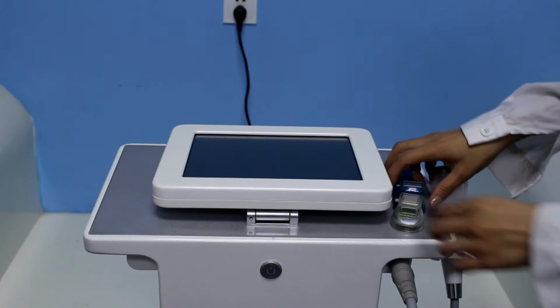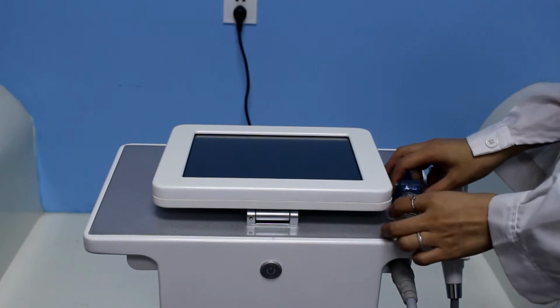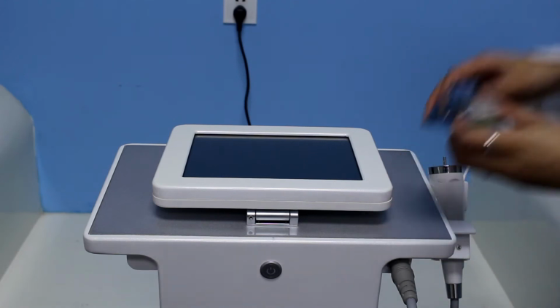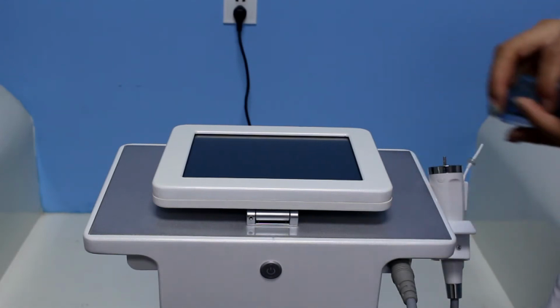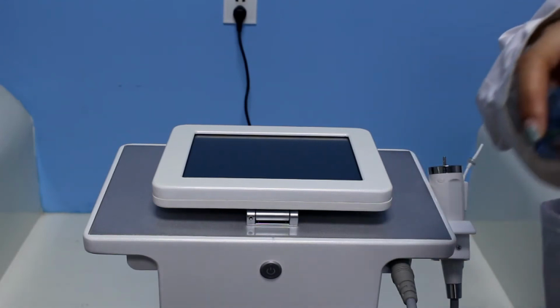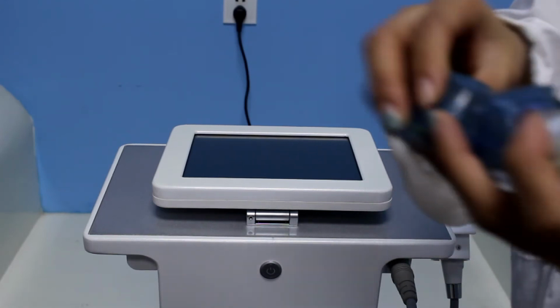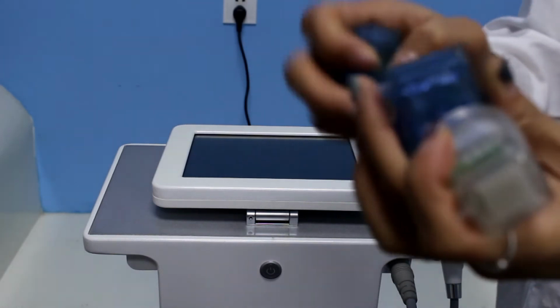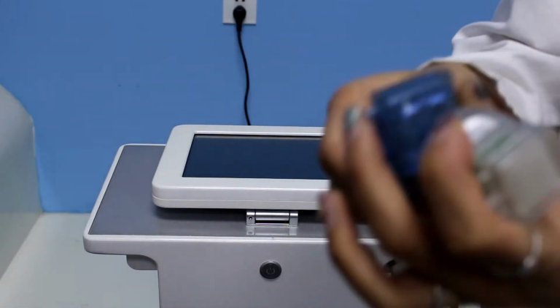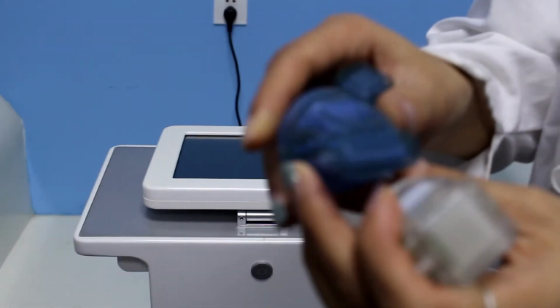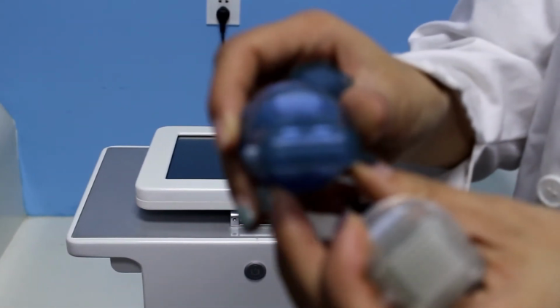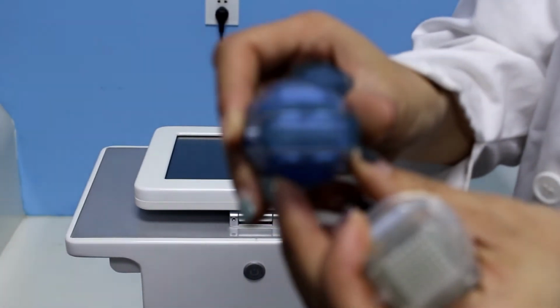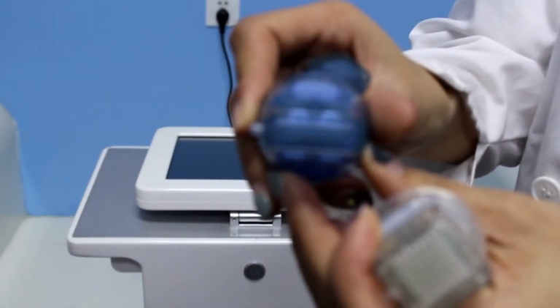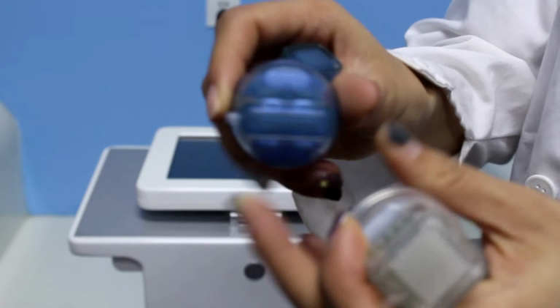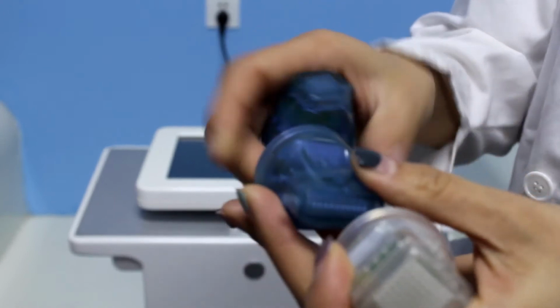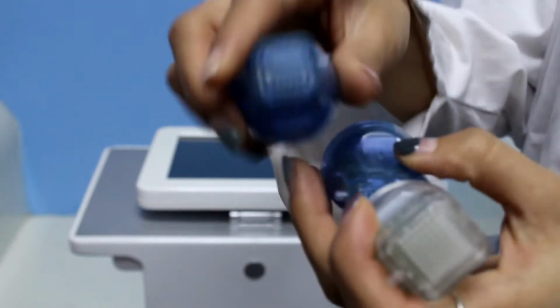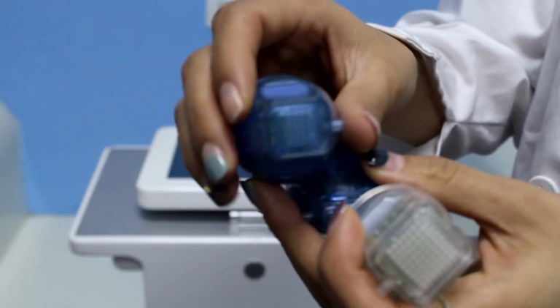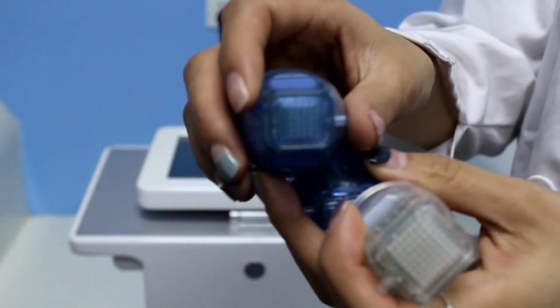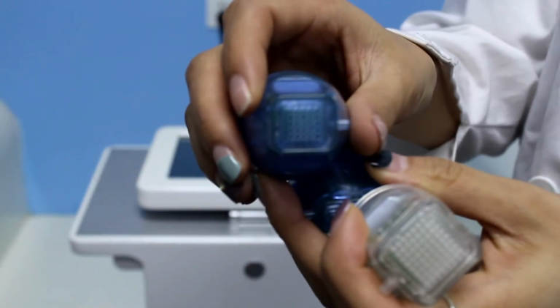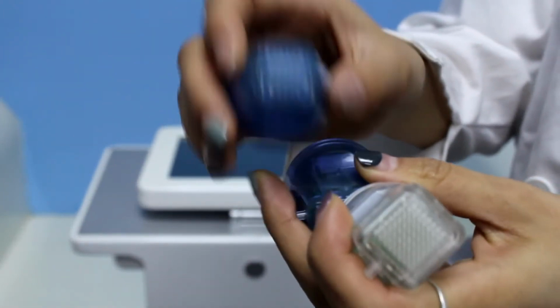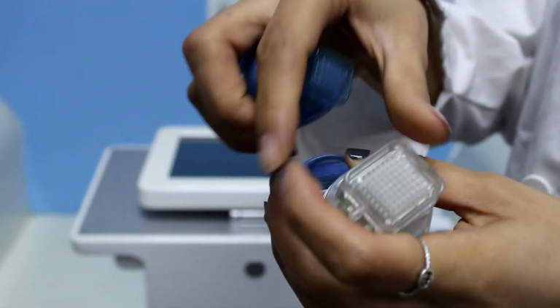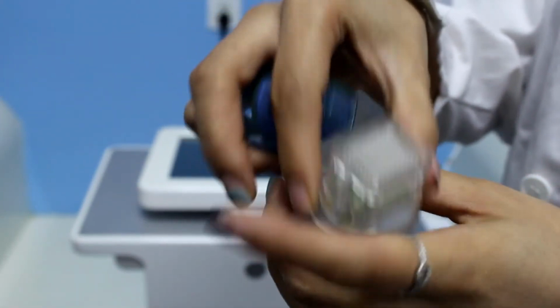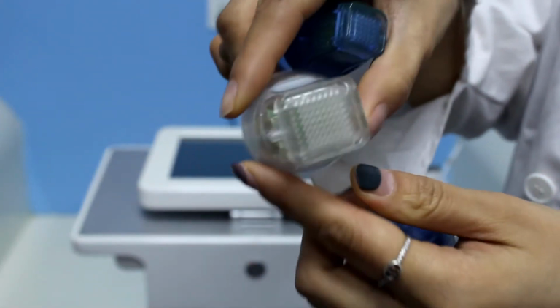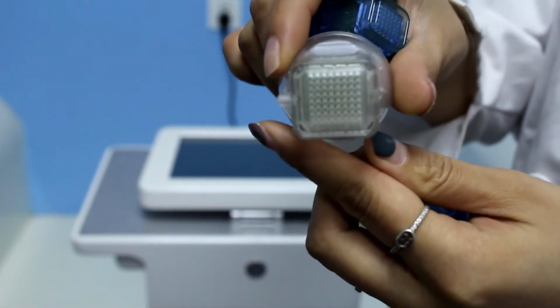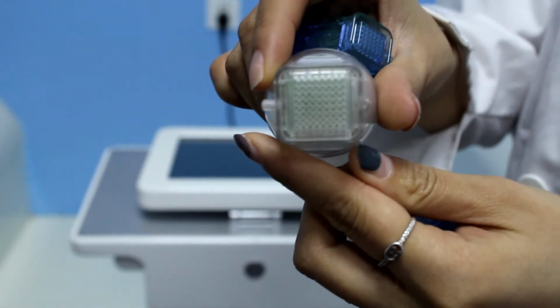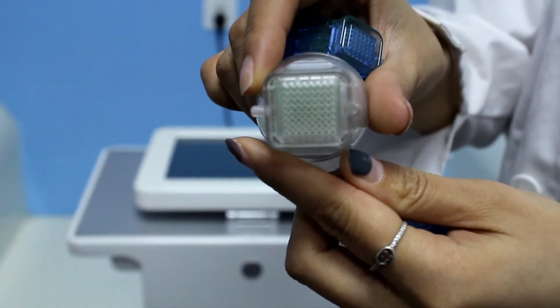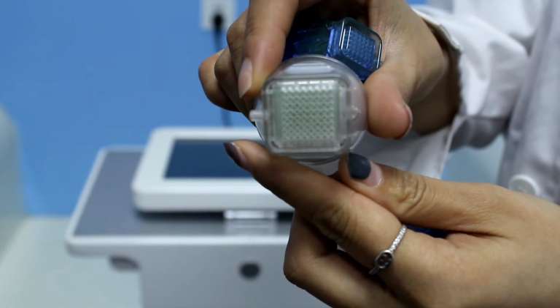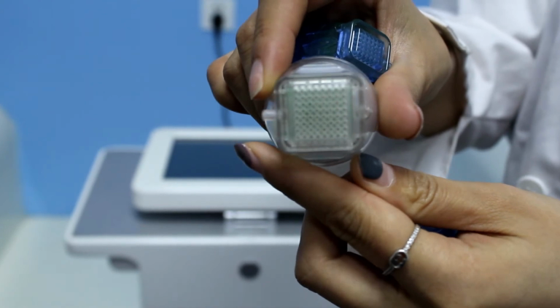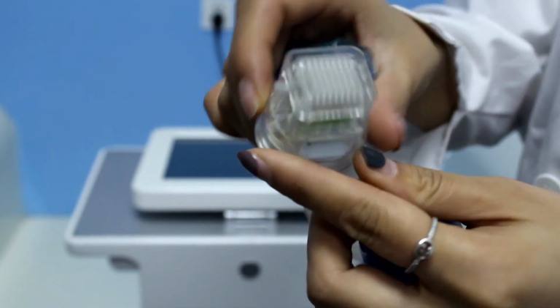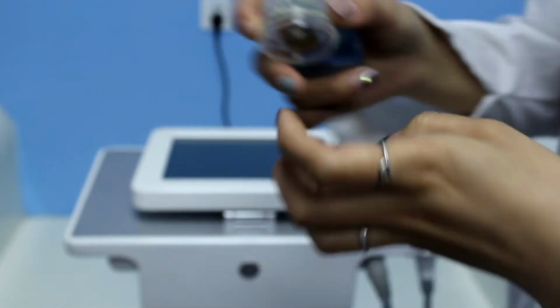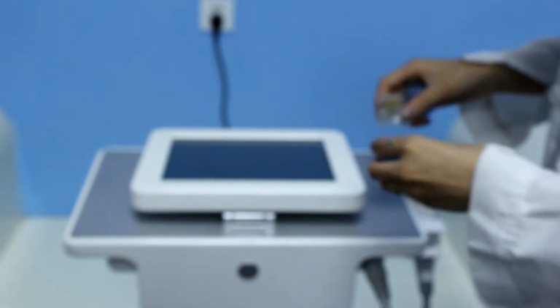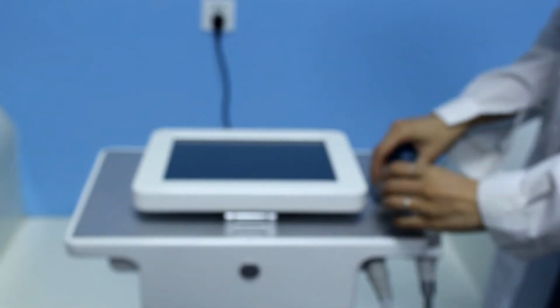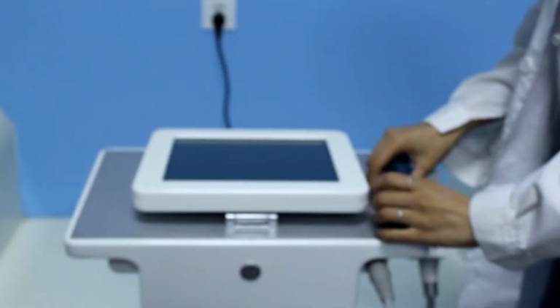This machine is equipped with three tips. This one is 9-piece tips. This one is 25-piece tips. This one is 16-piece holder. And we show how to equip the pin.